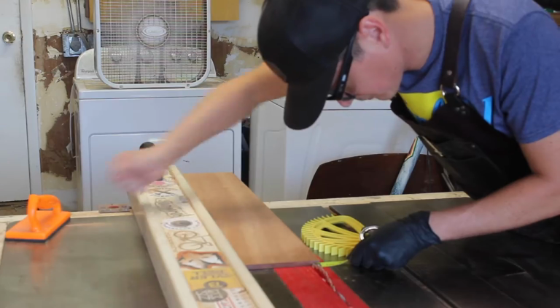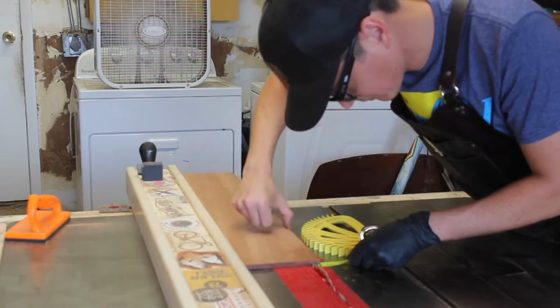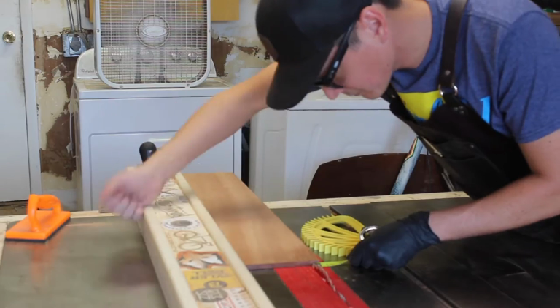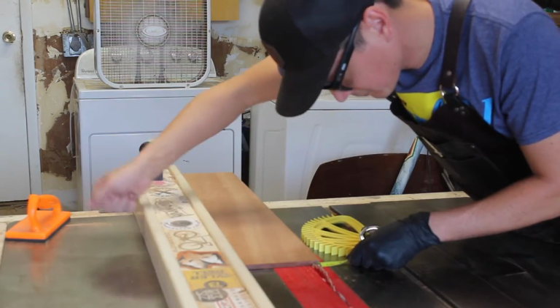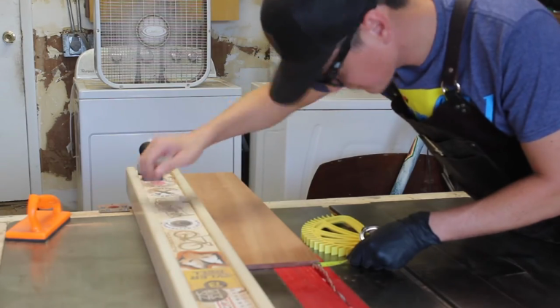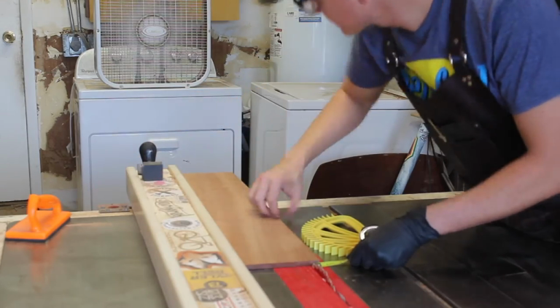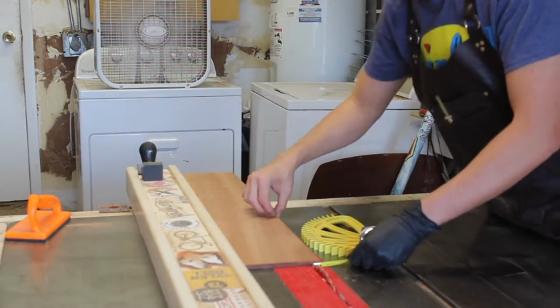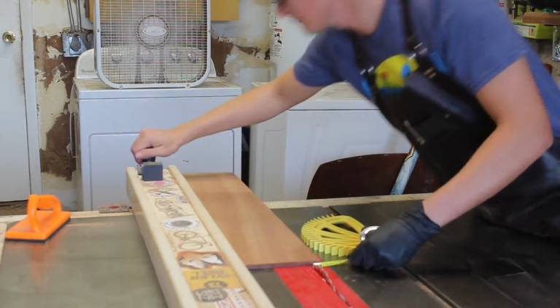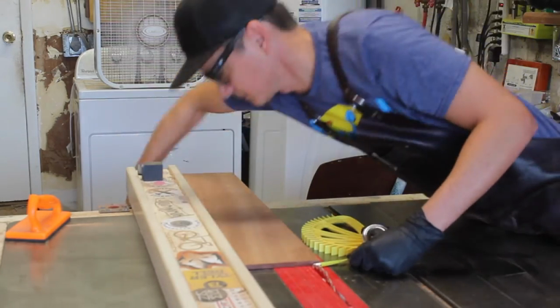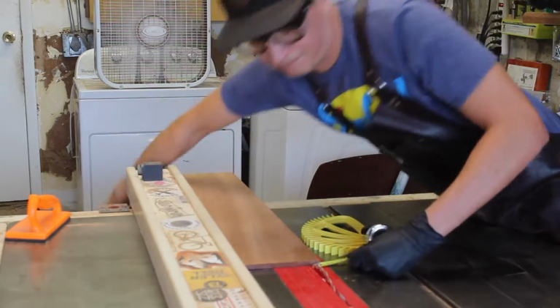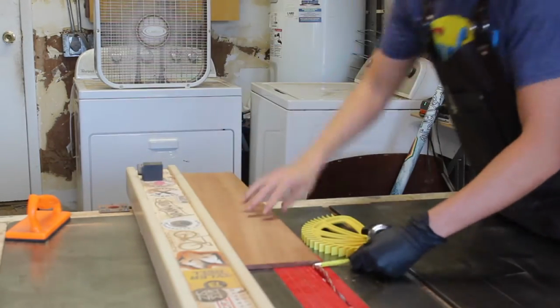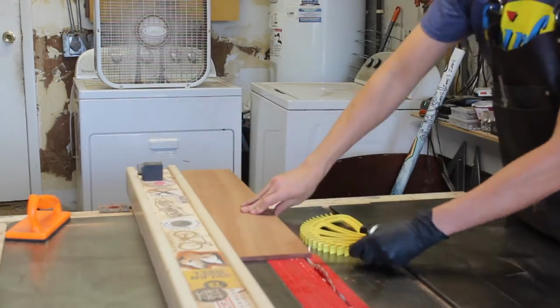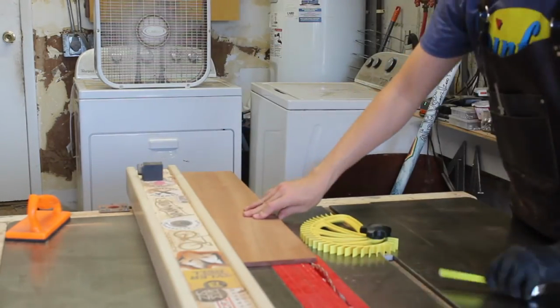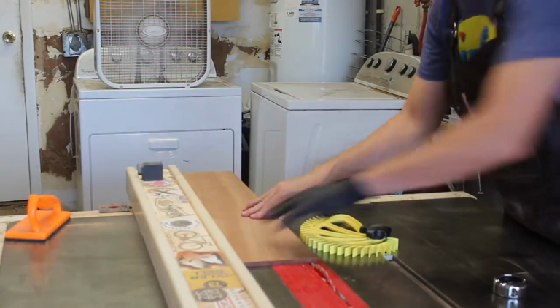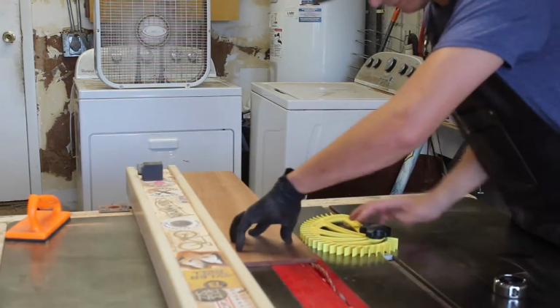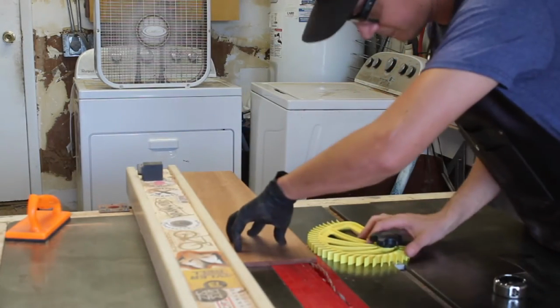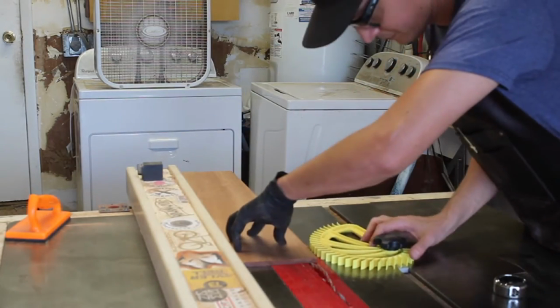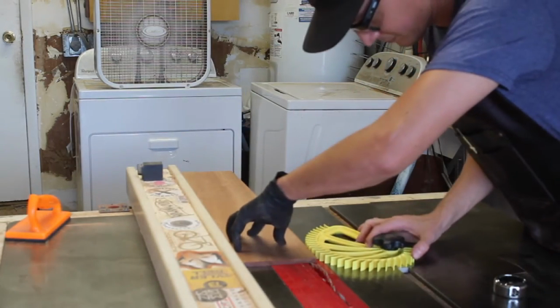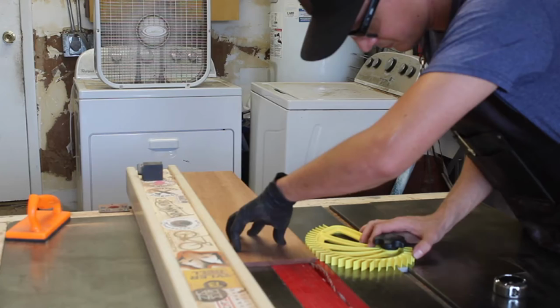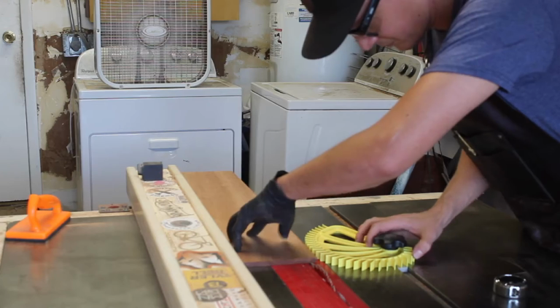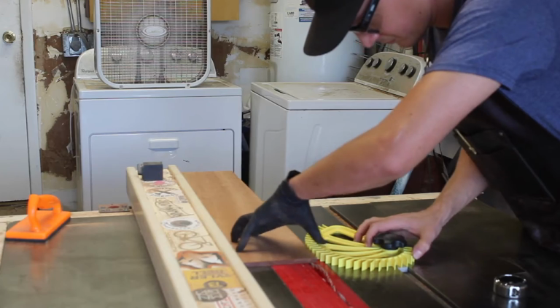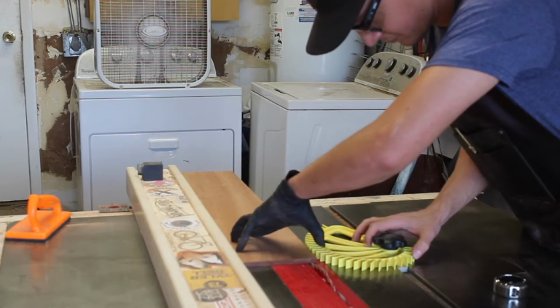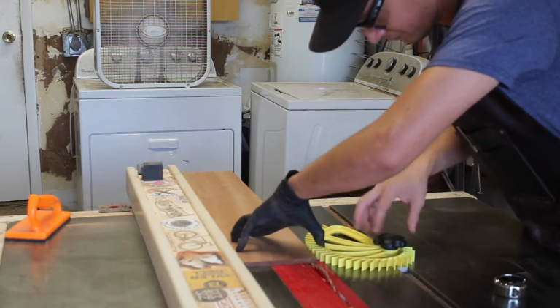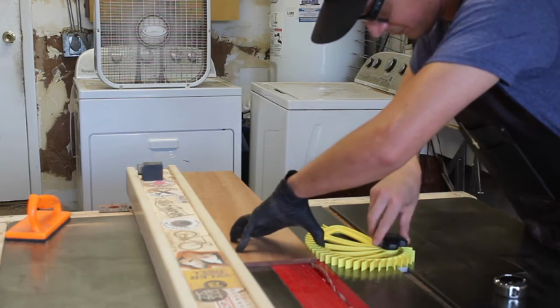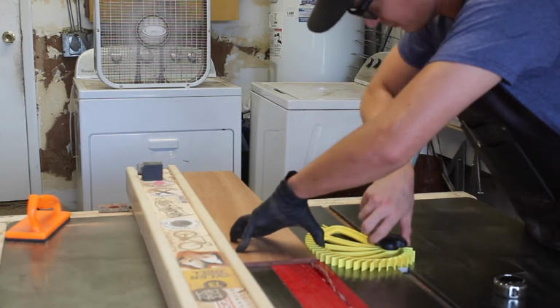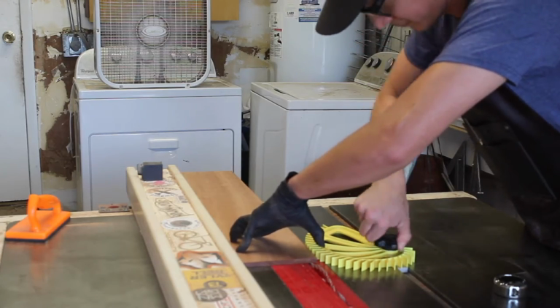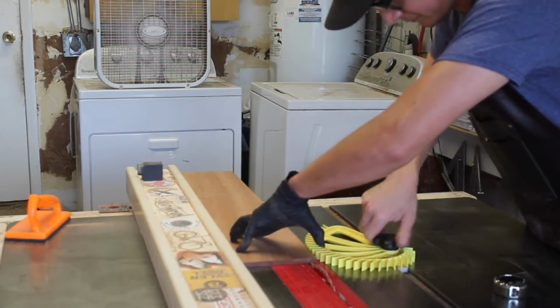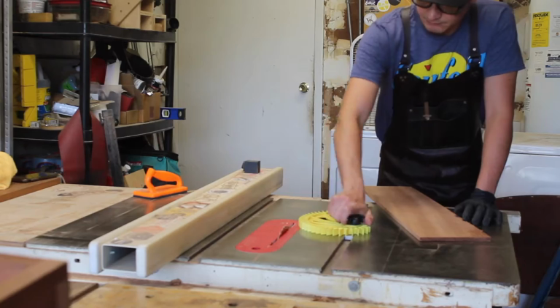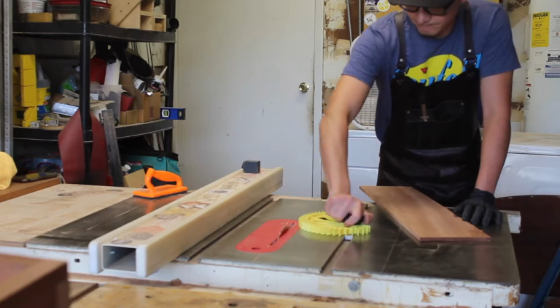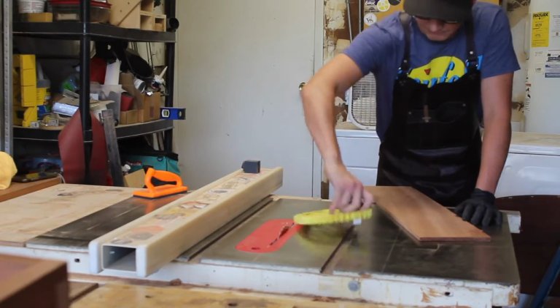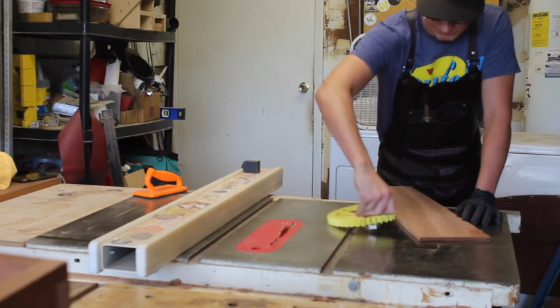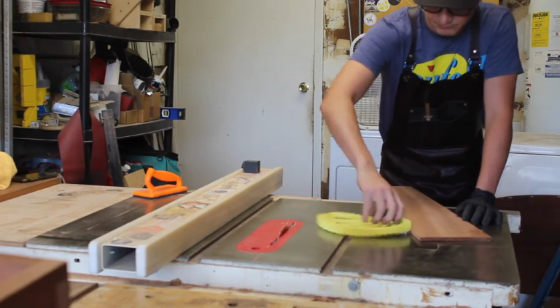Quick pro tip: make sure that when you're using a feather board — especially one of these hedgehogs — it's facing the right direction. Here I'm lining it up and then I realize it's backwards.